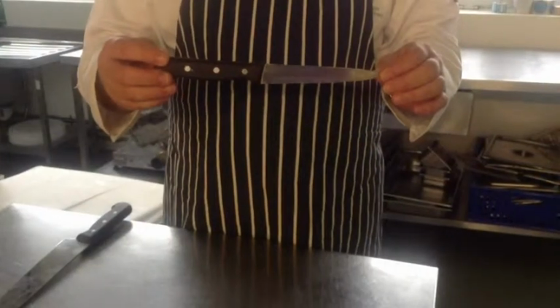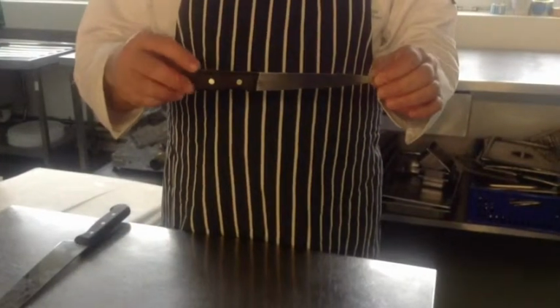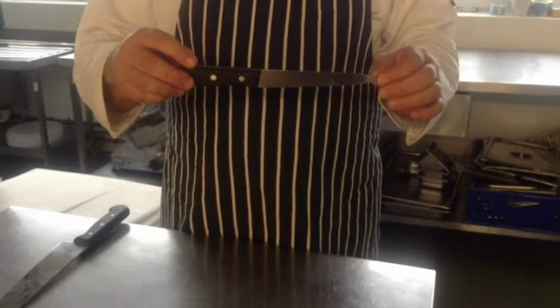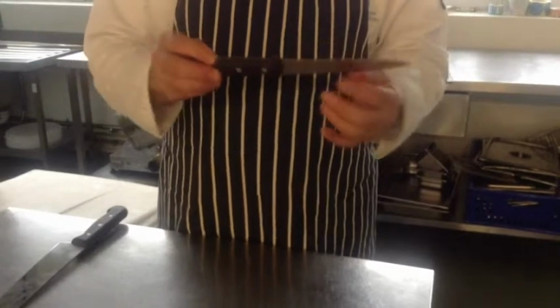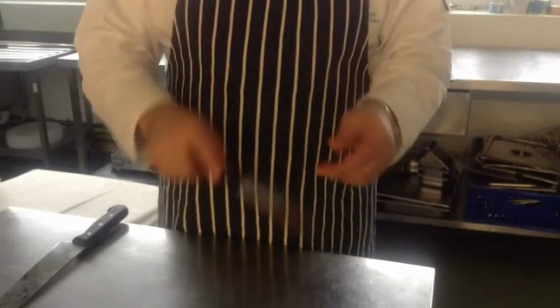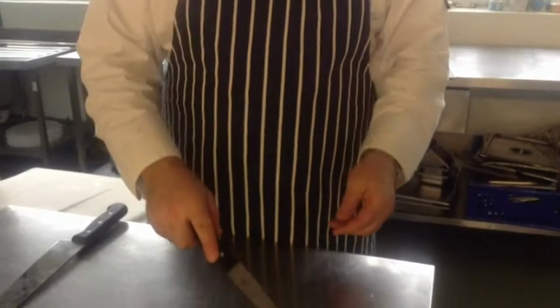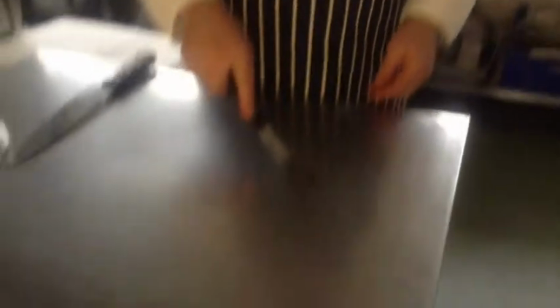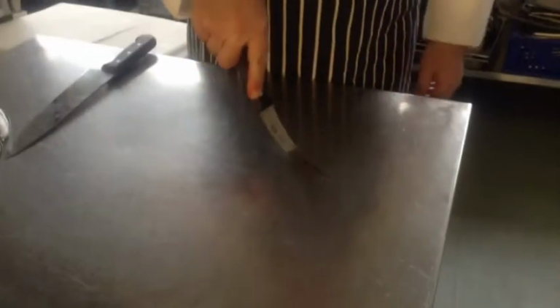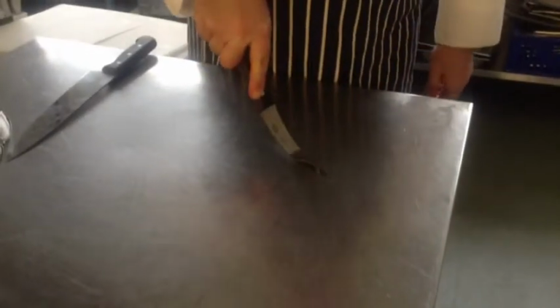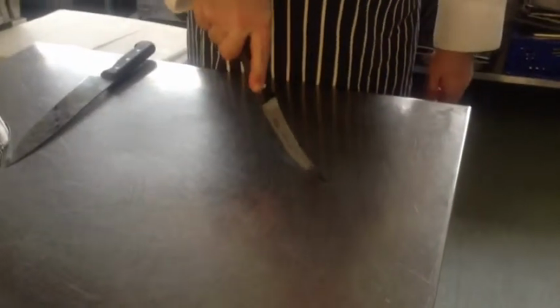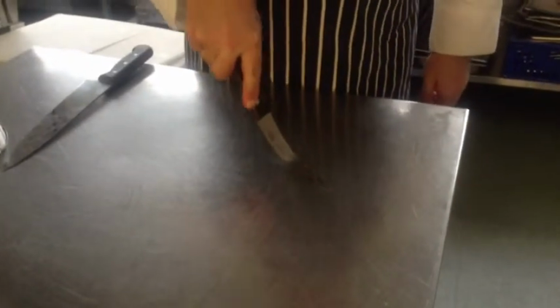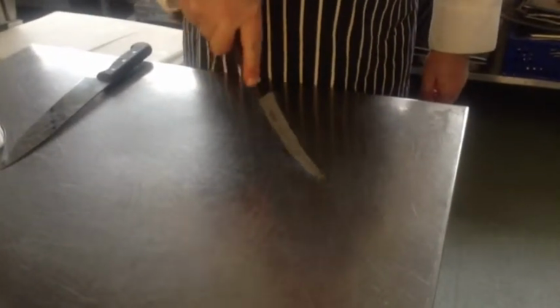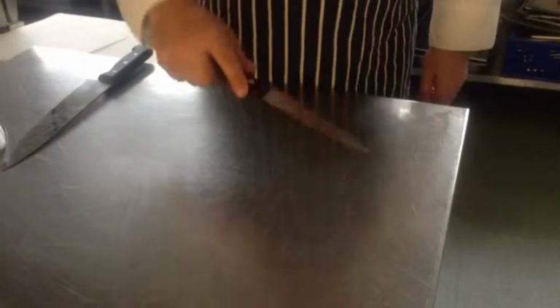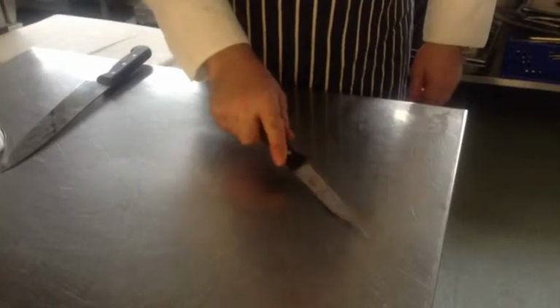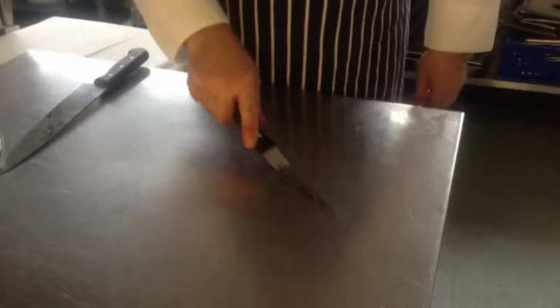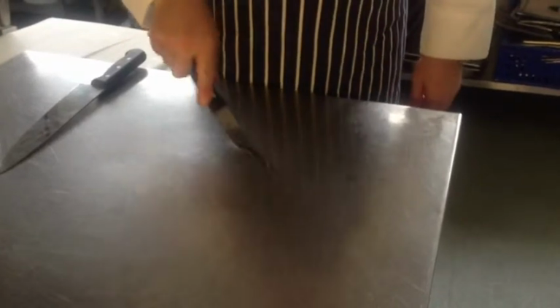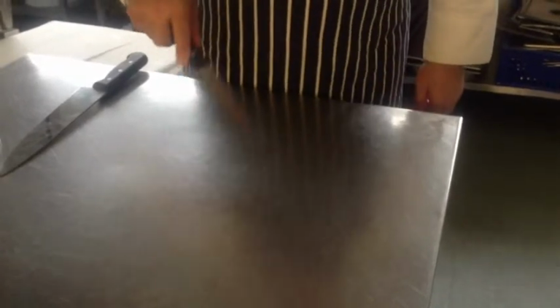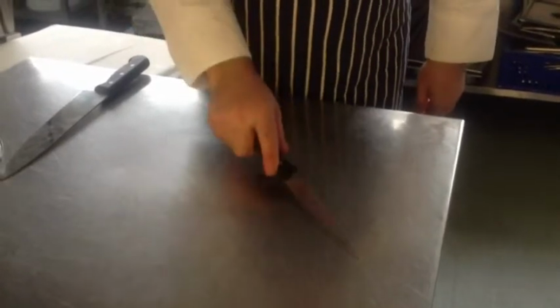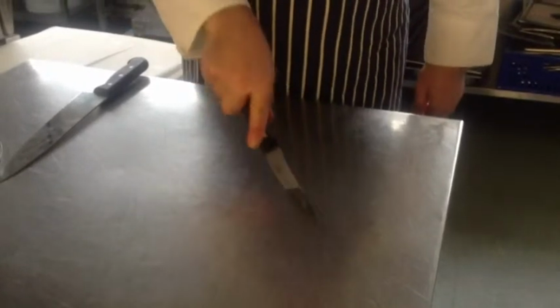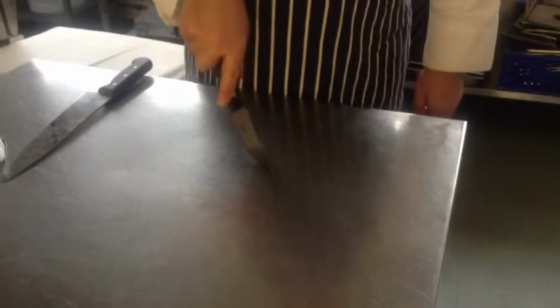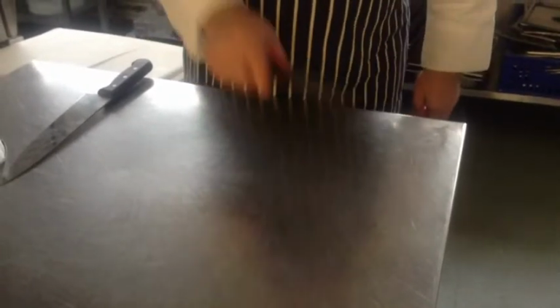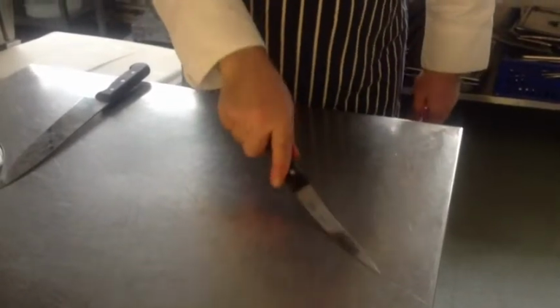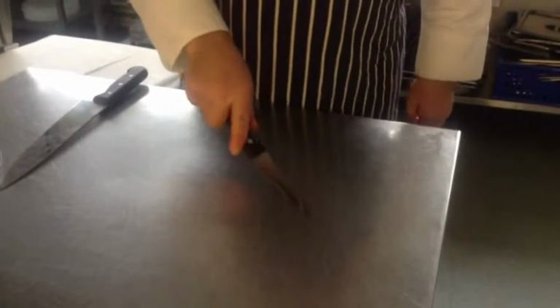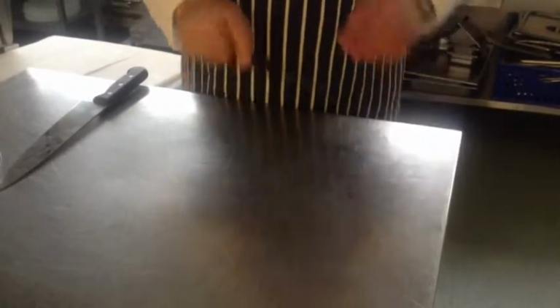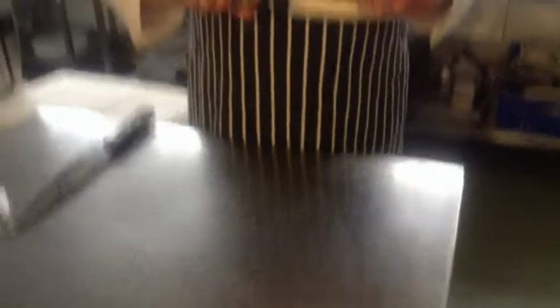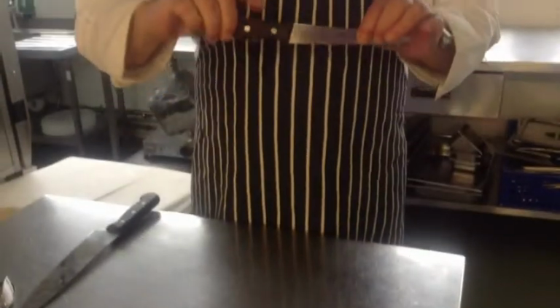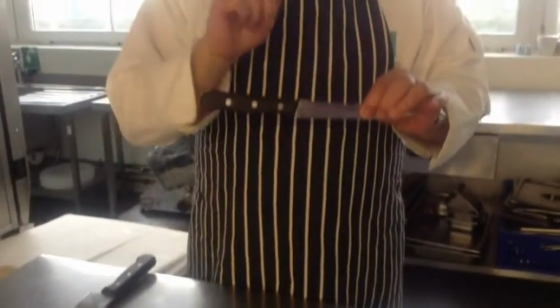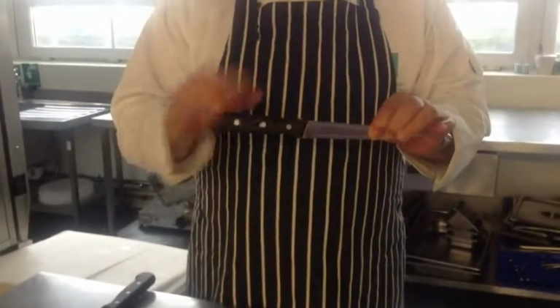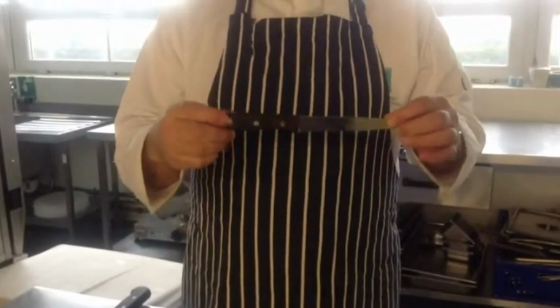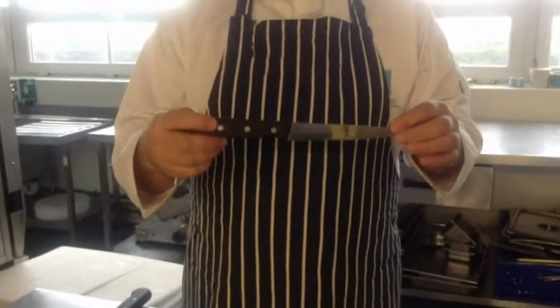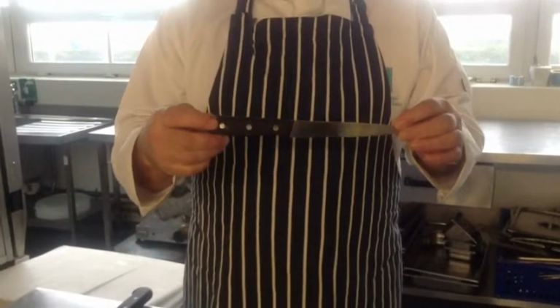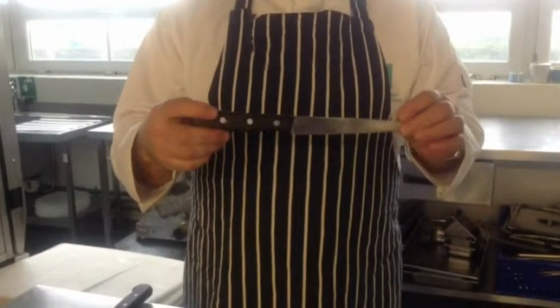This is a filleting knife. It is used for filleting fish. As you can see, the blade bends and is flexible for filleting fish easily. It should not be used for chopping vegetables, as you would very likely cut yourself with it.